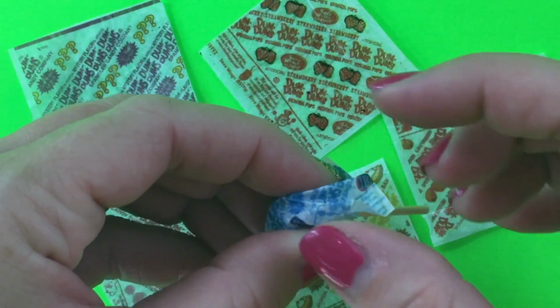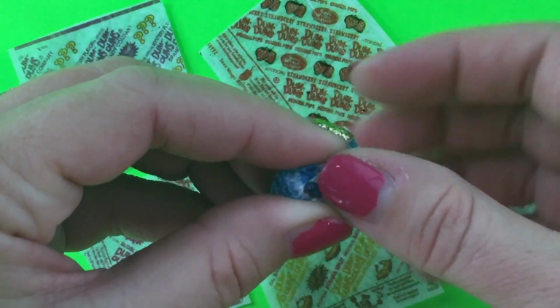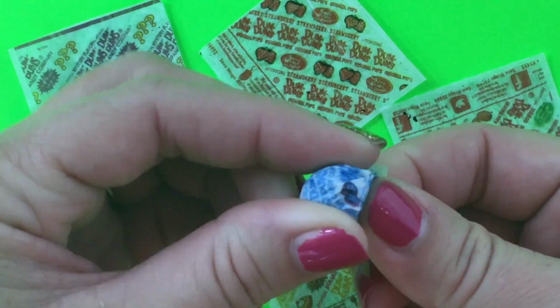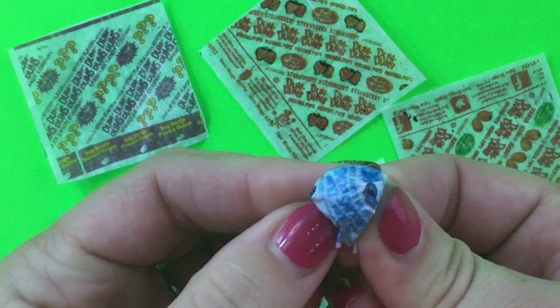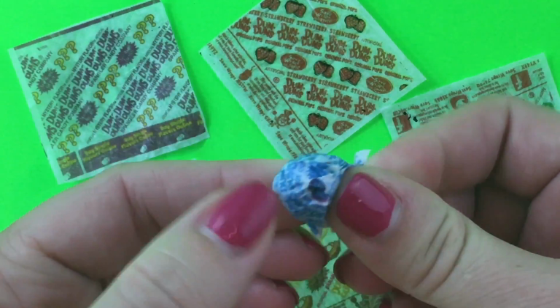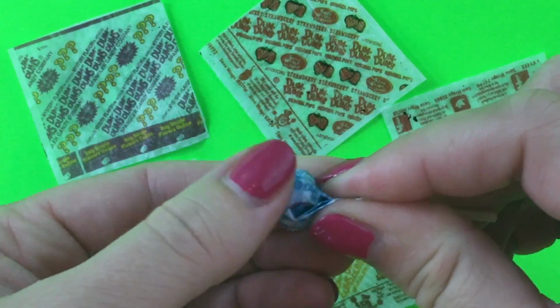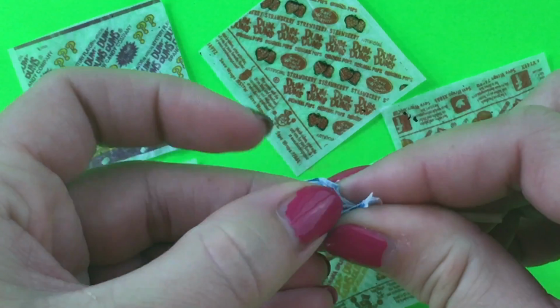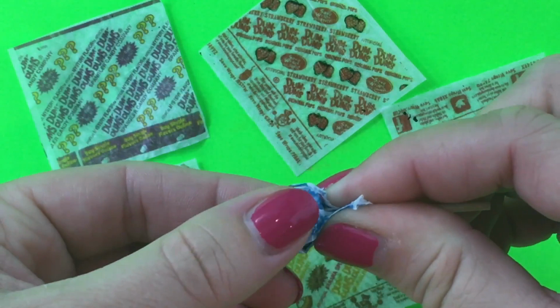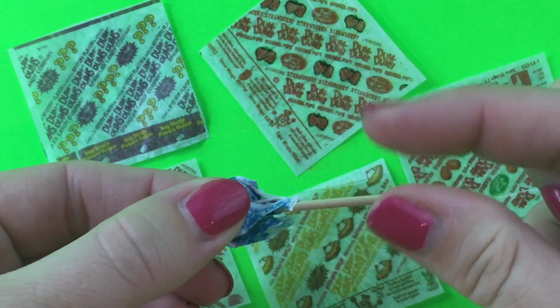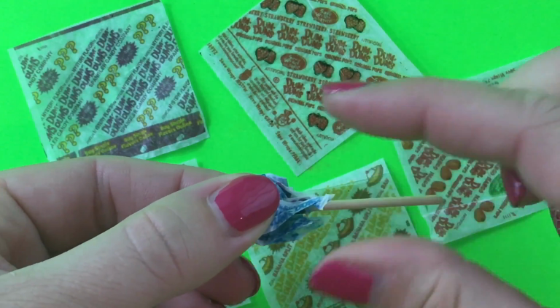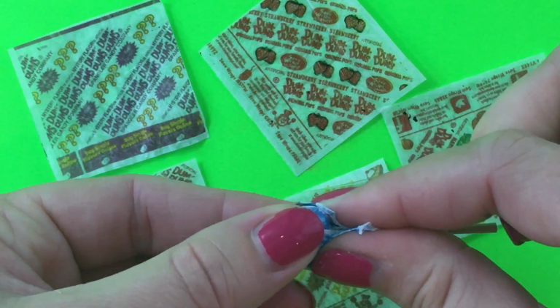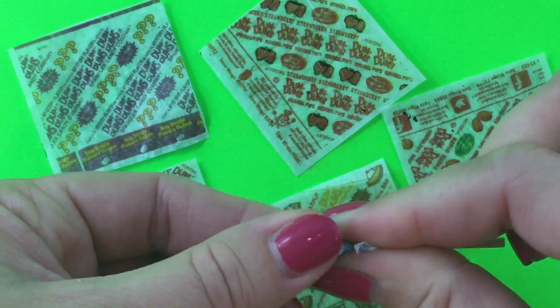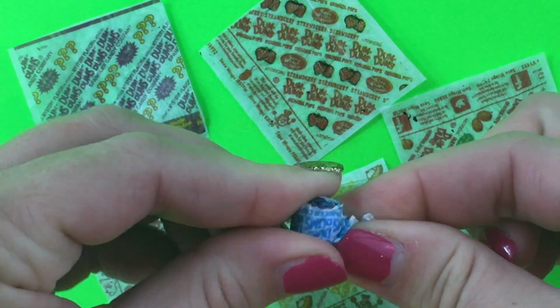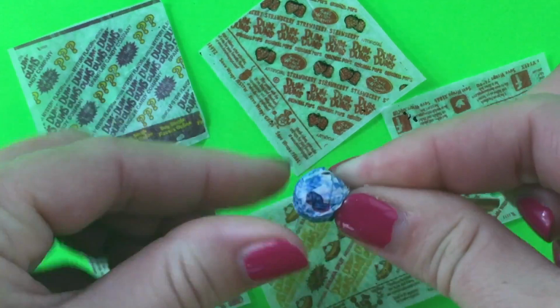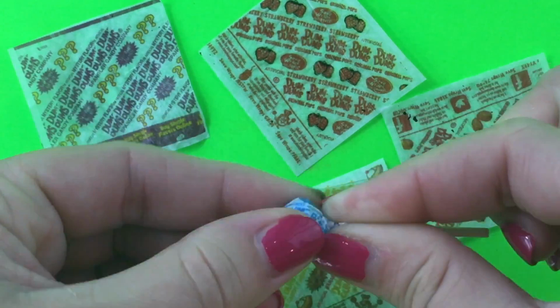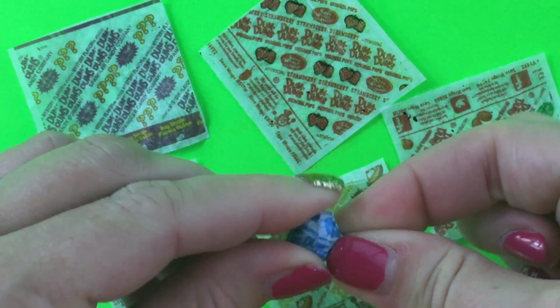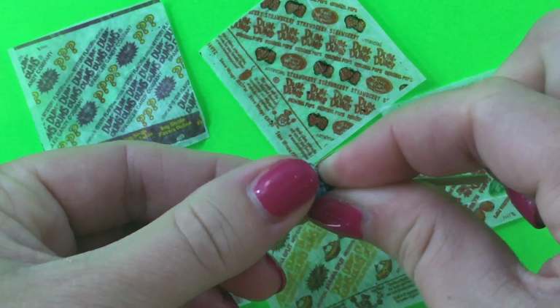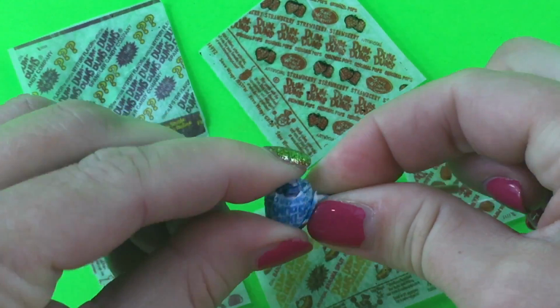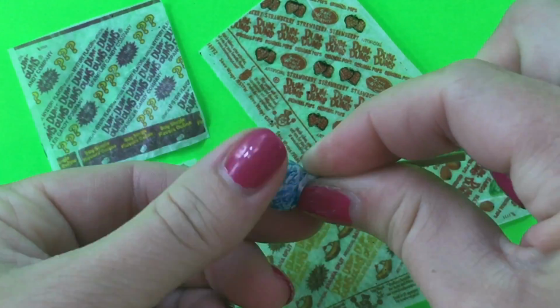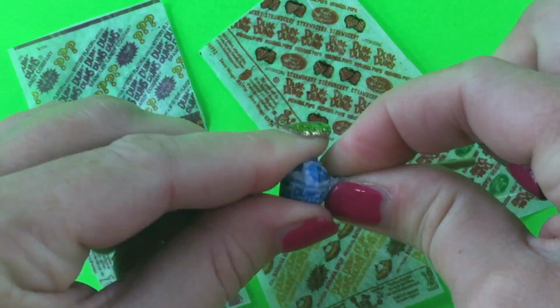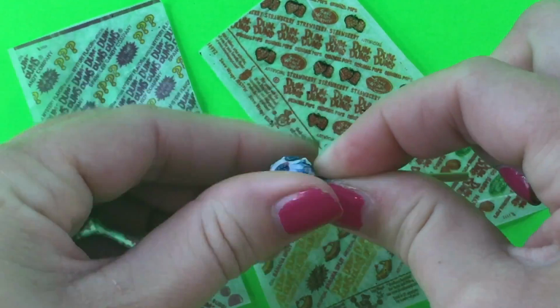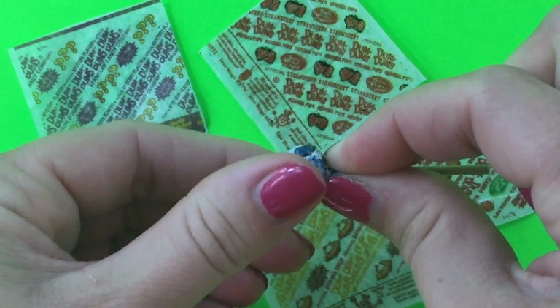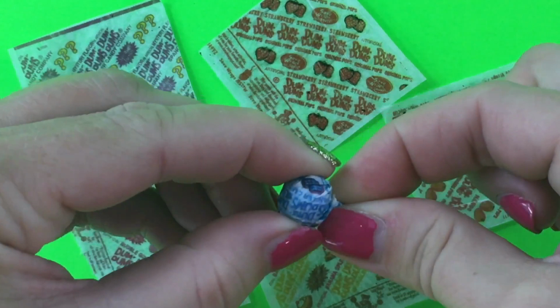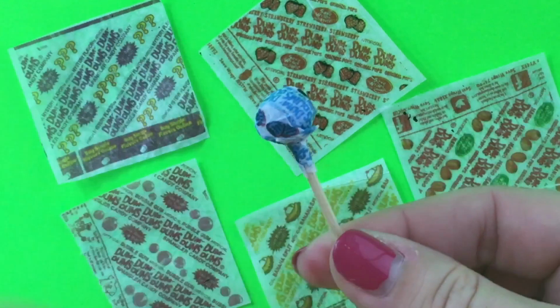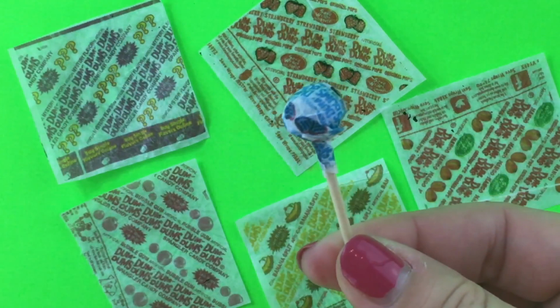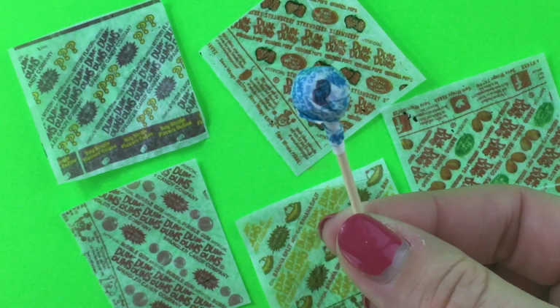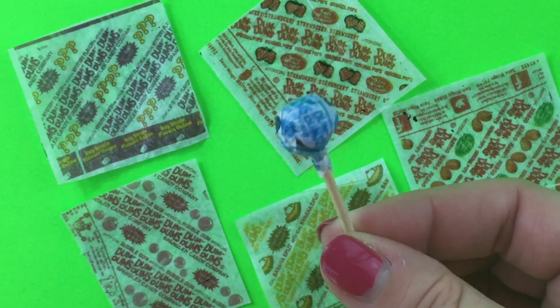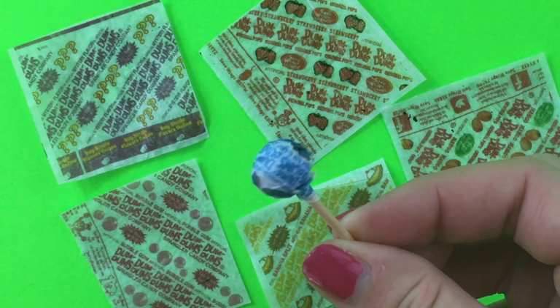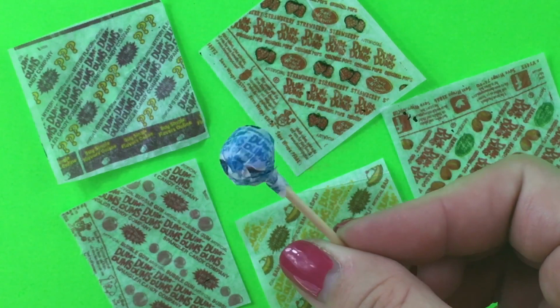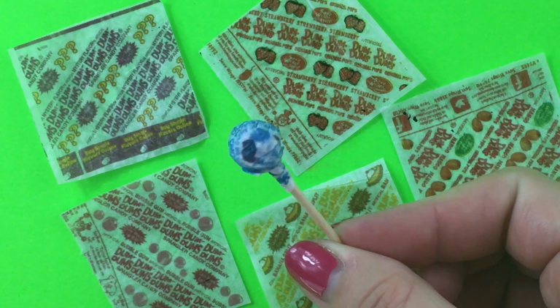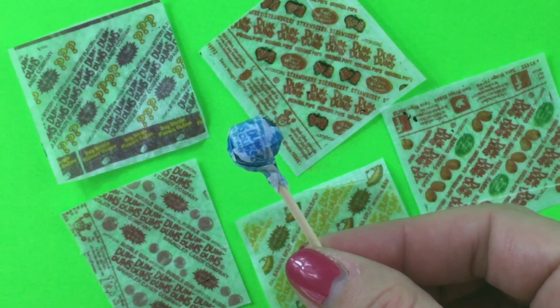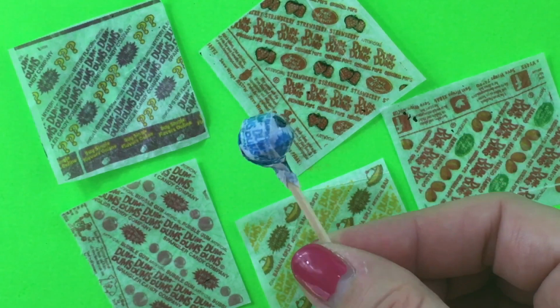Now you have thin little tissue paper wrappers for your suckers. You just fold them over the sucker, then pinch the bottom of the wrapper and twist it as tight as you can around the toothpick. And now you have a covered dum-dum sucker.